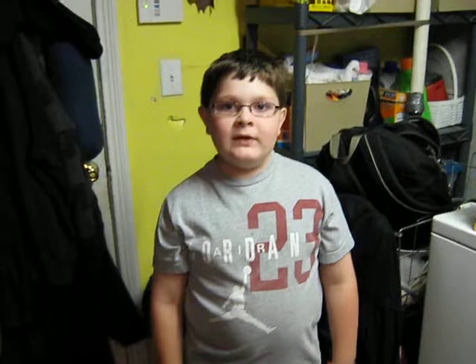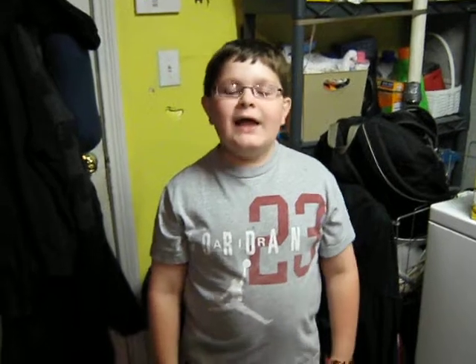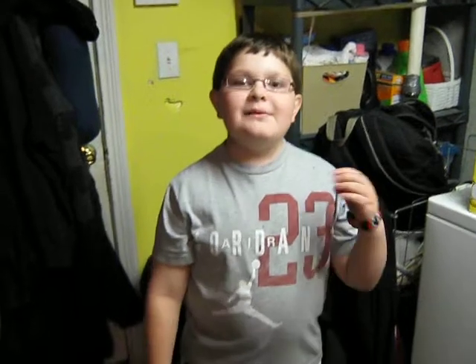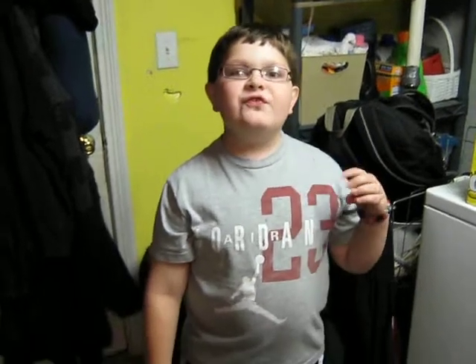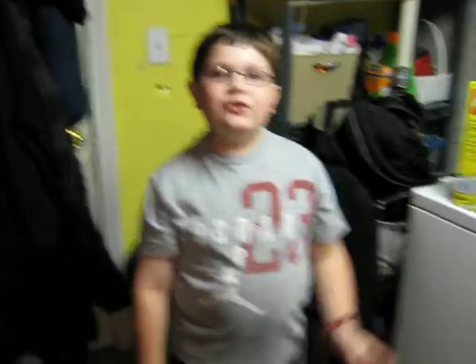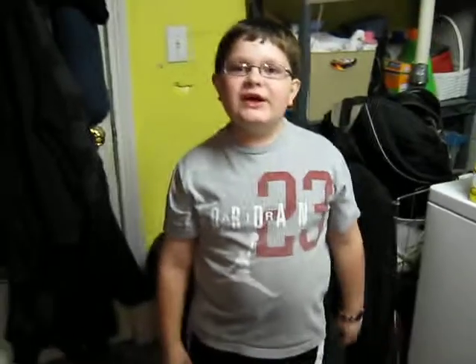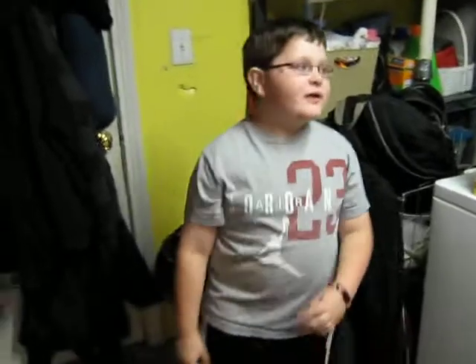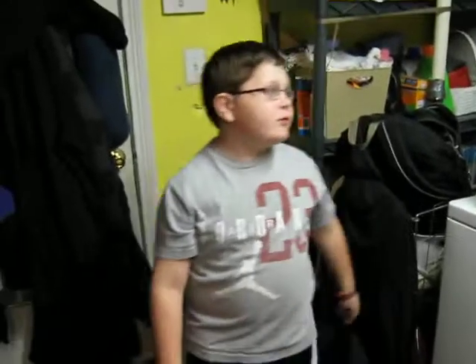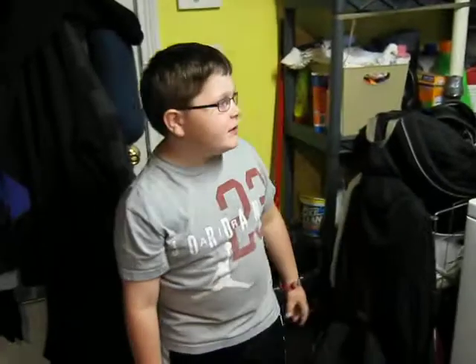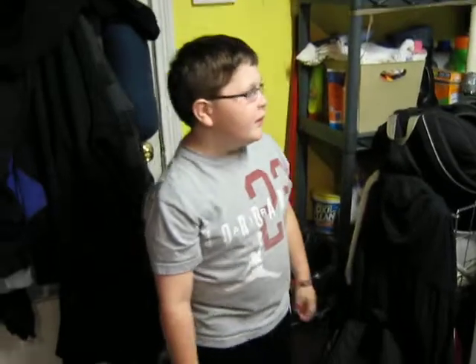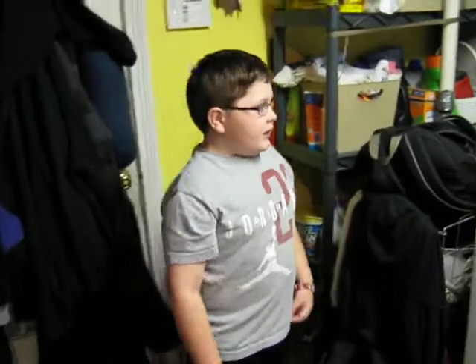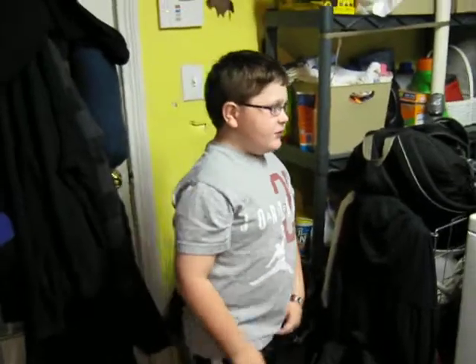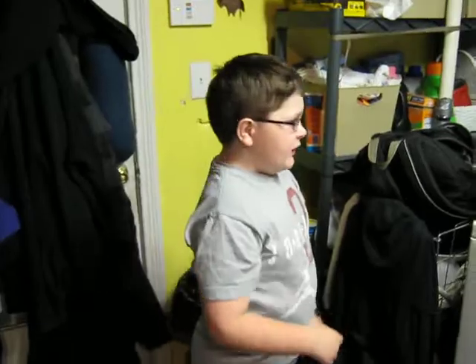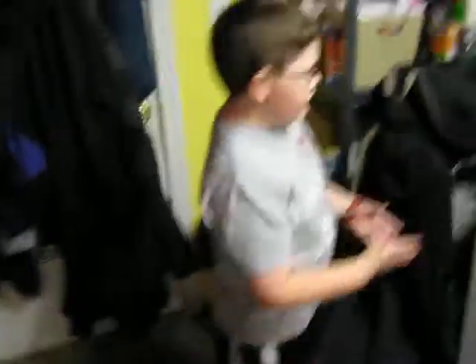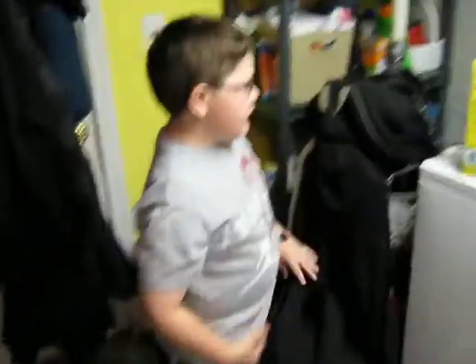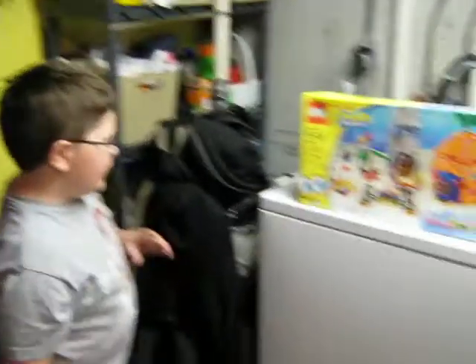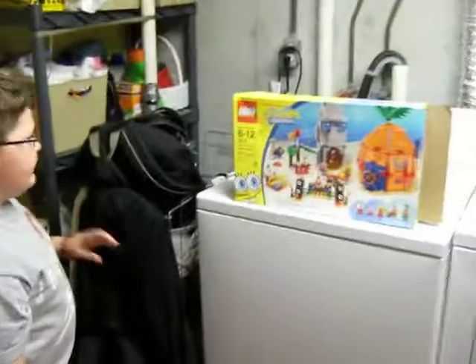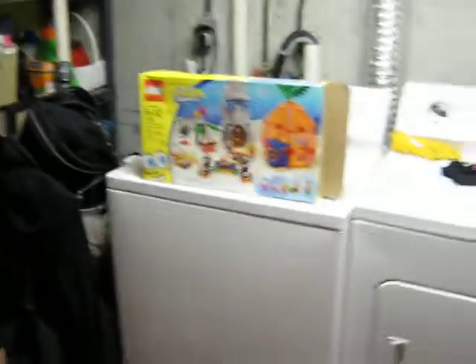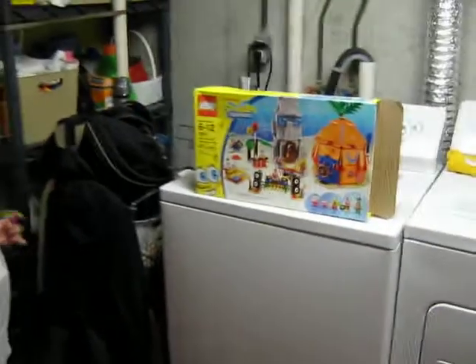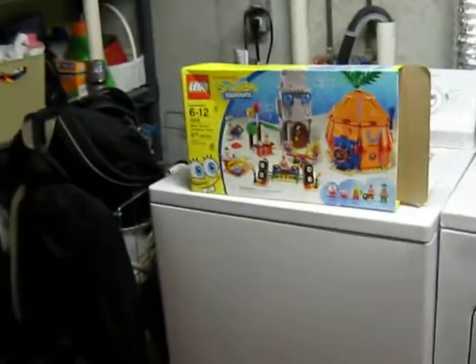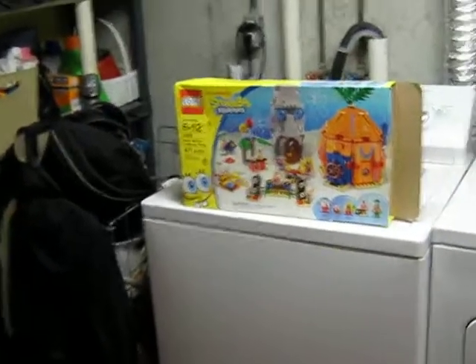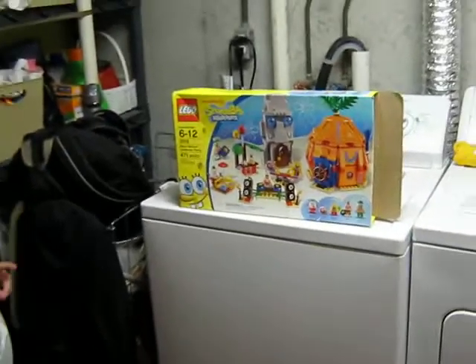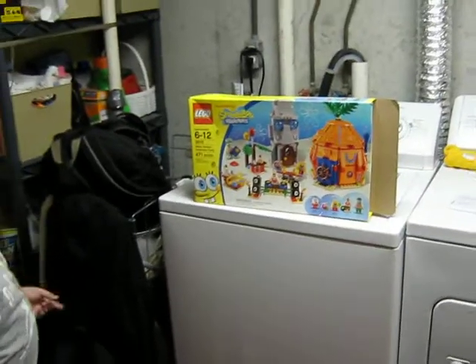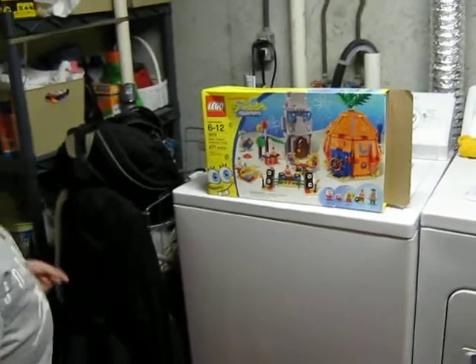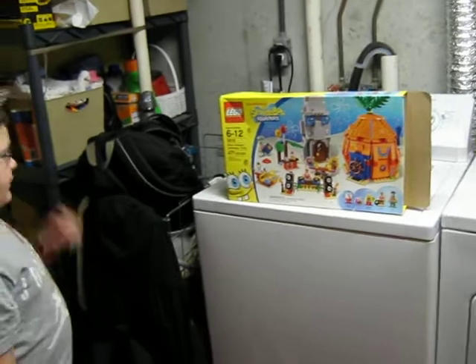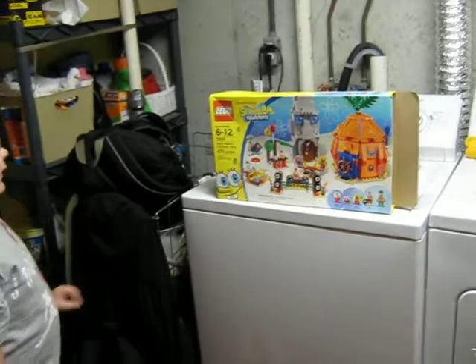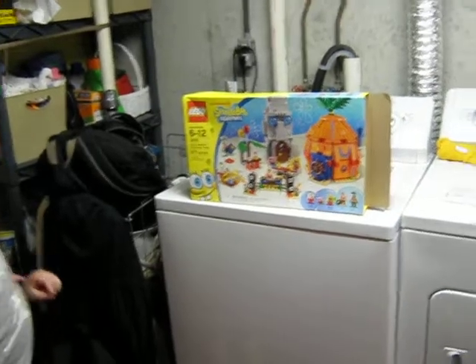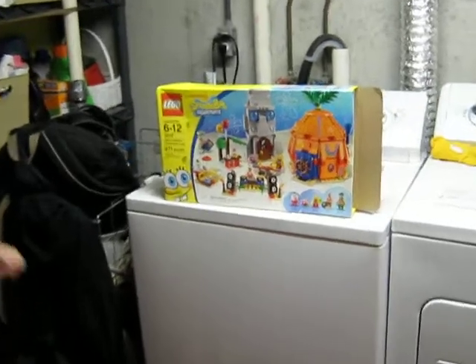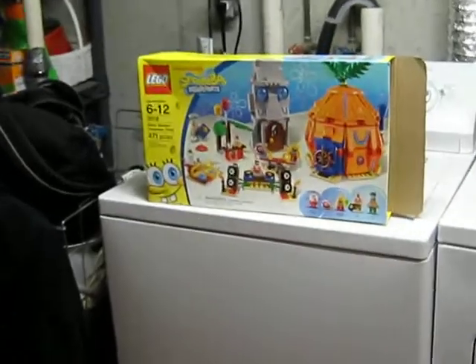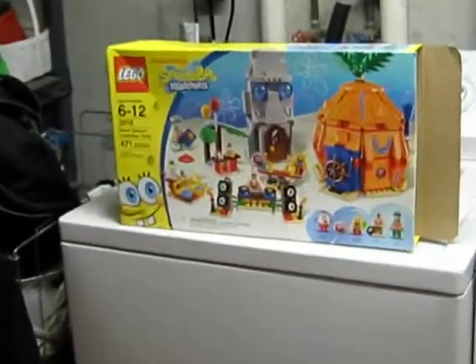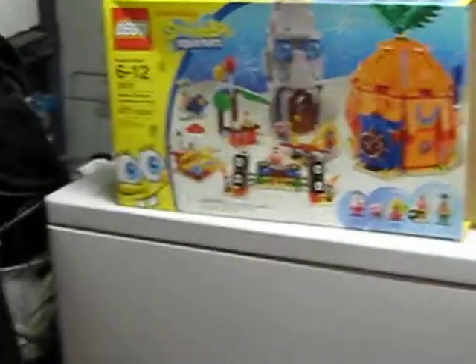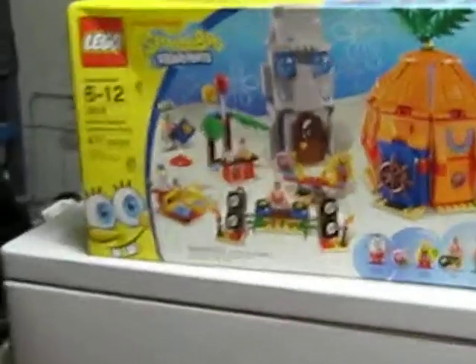Hey, my name is Ninja42, and today the set we are reviewing is a SpongeBob set. The set is Bikini Bottom Undersea Party, set number 3818, ages 6 to 12, and it has 471 pieces.